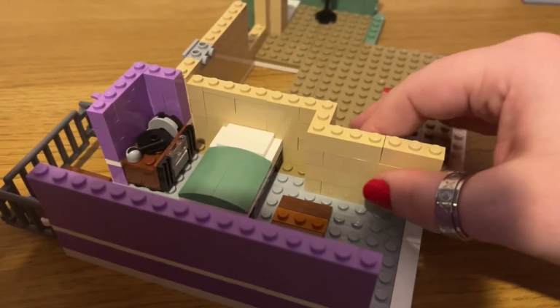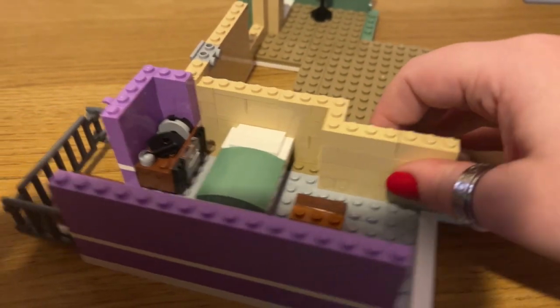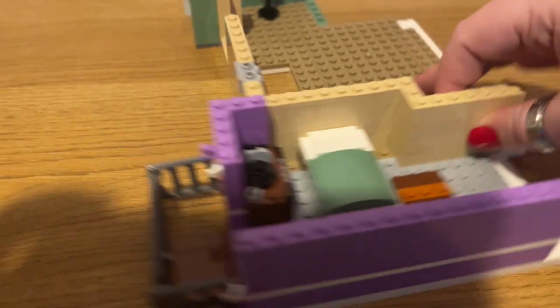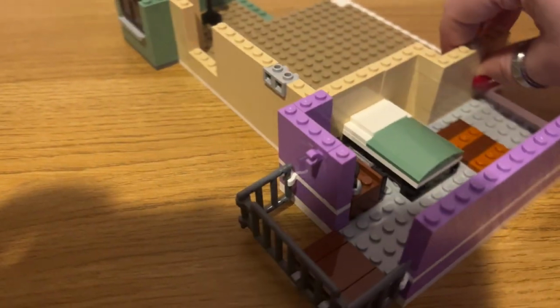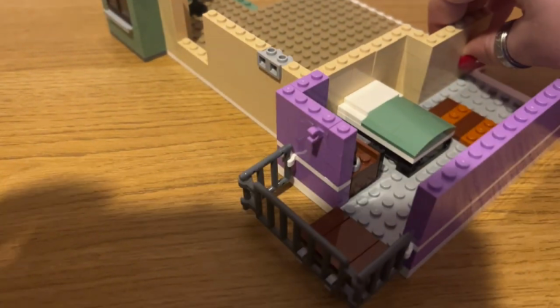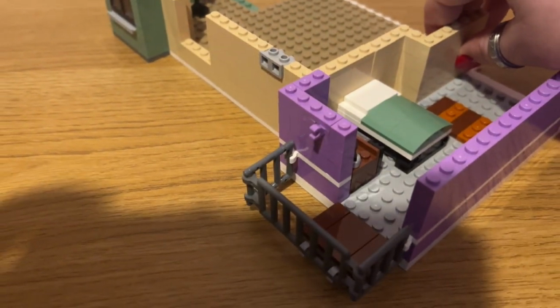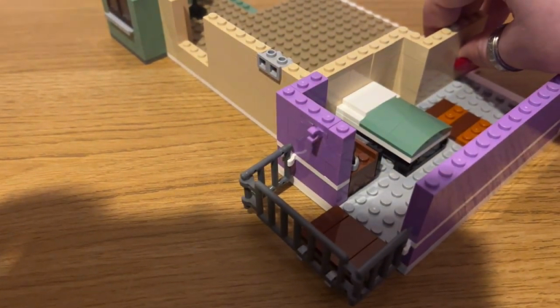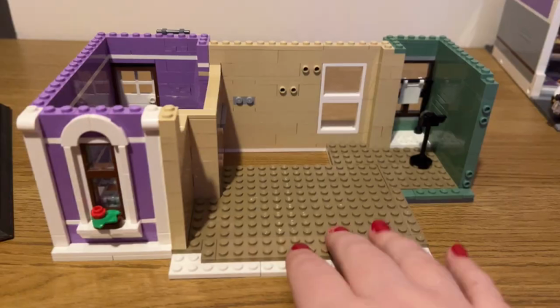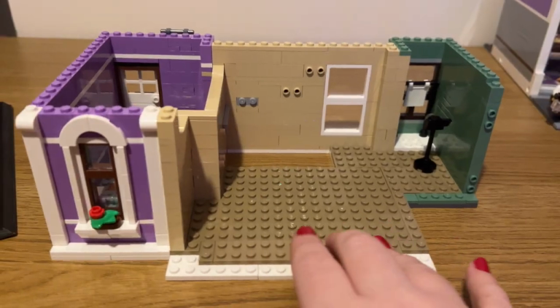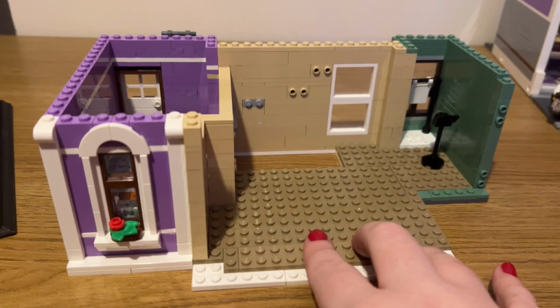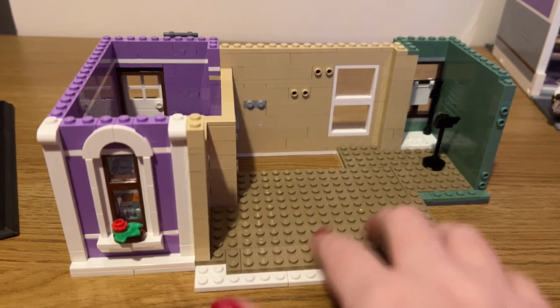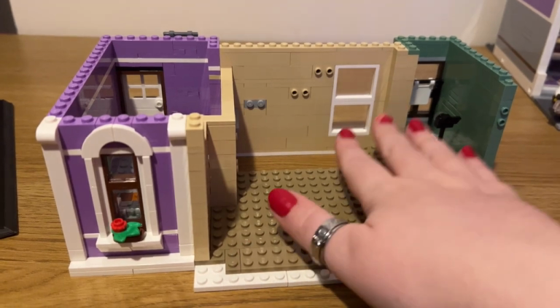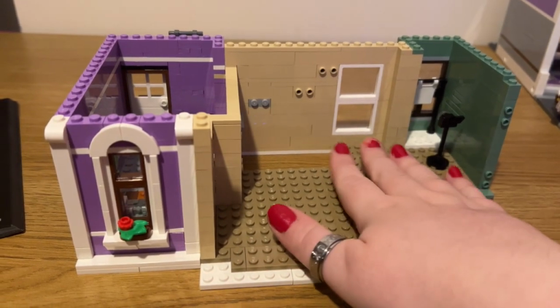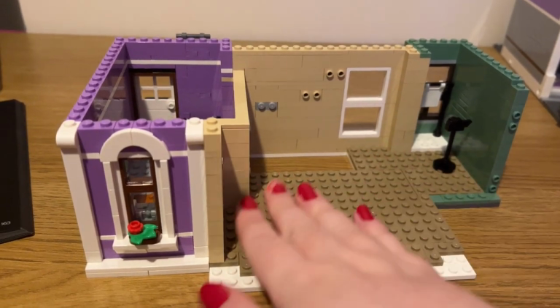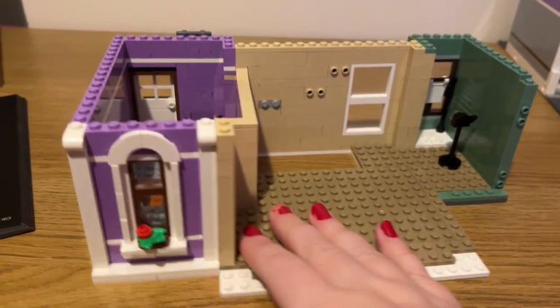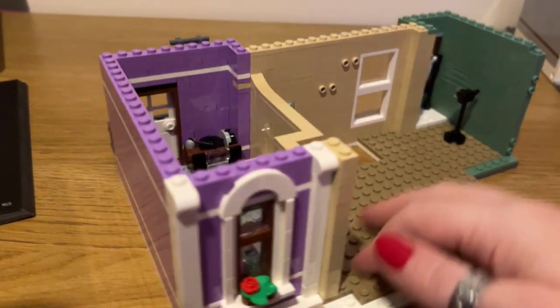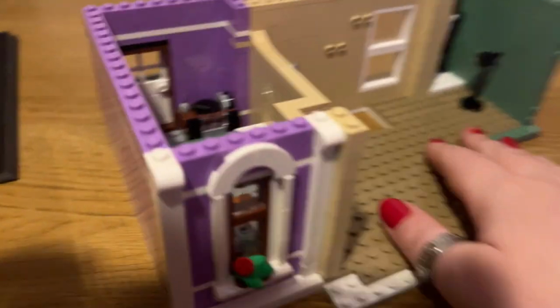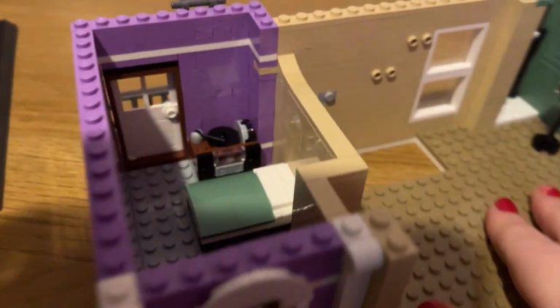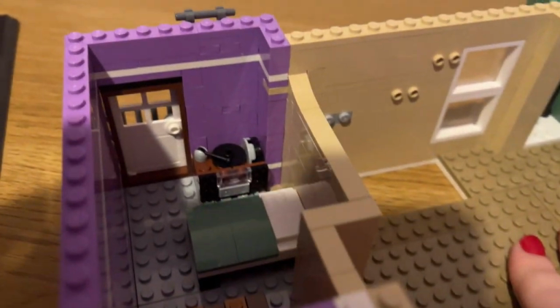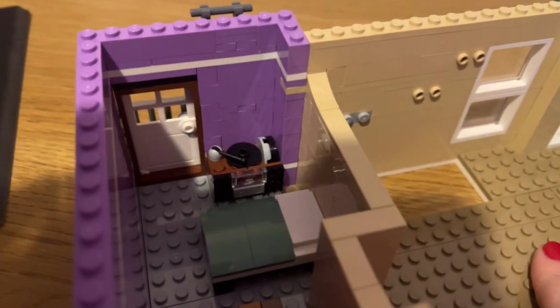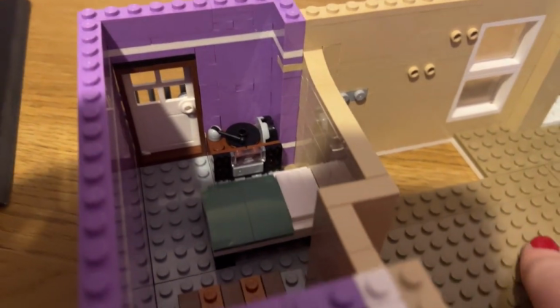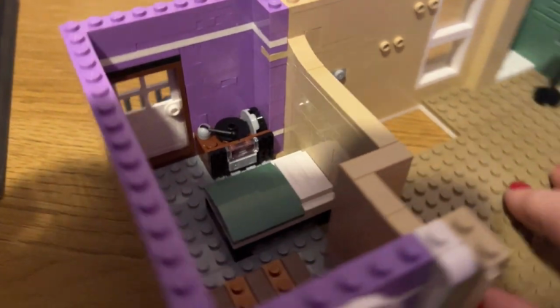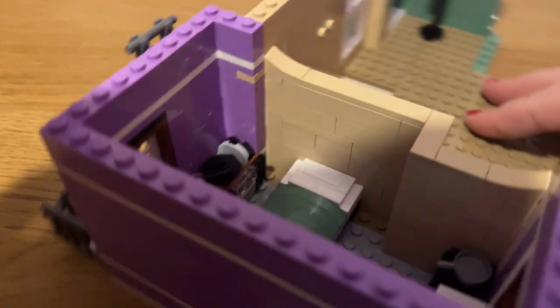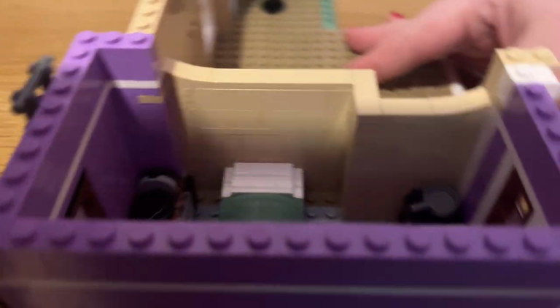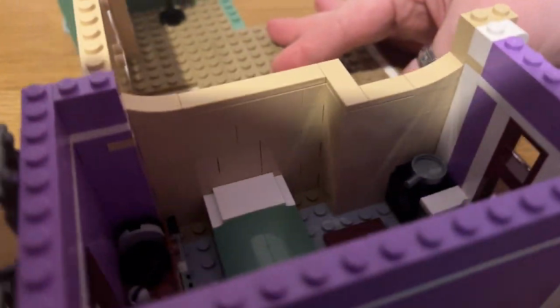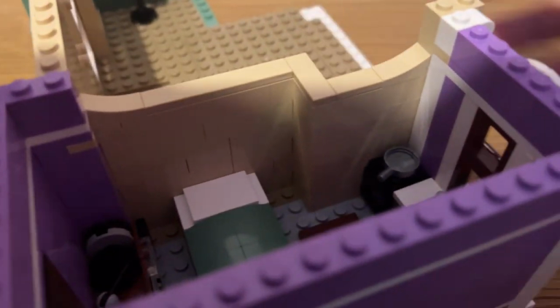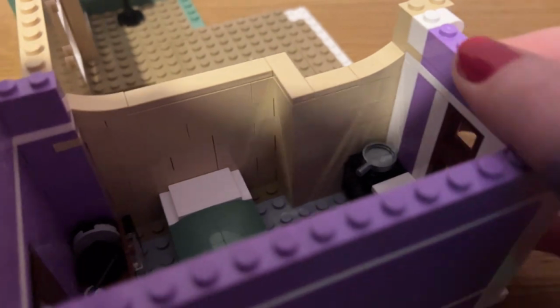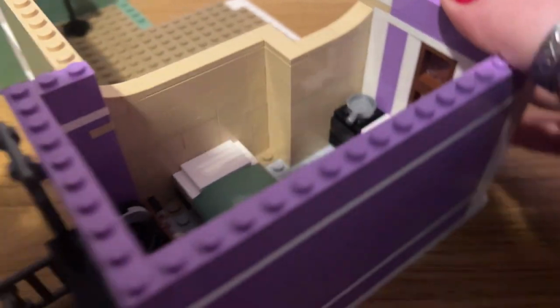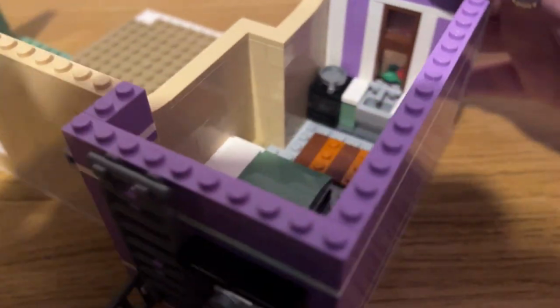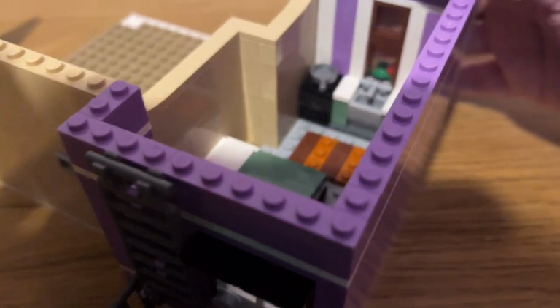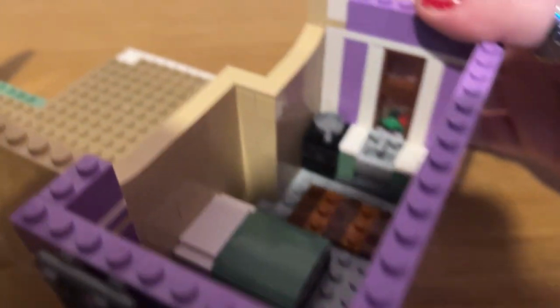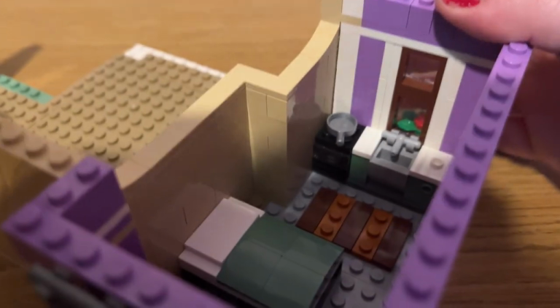Bag number seven builds the first bit of the upper floor, including the hole where the donut thief can steal the donuts. It's got a cool record player, a bed, and a rug. On the other side you've got a whole photo/mugshot screen area. When you've done bag number eight you've finished the kitchenette area of the apartment above the donut shop, as well as the railings on the outside.